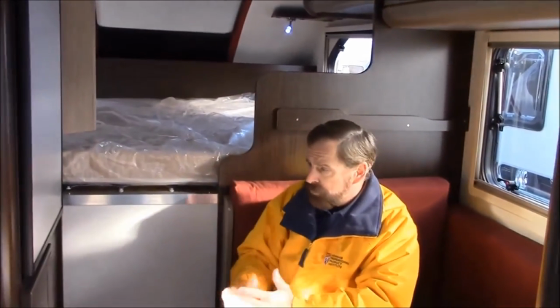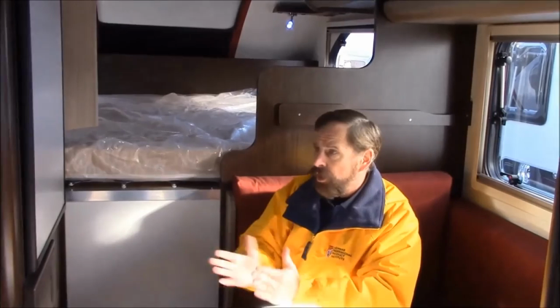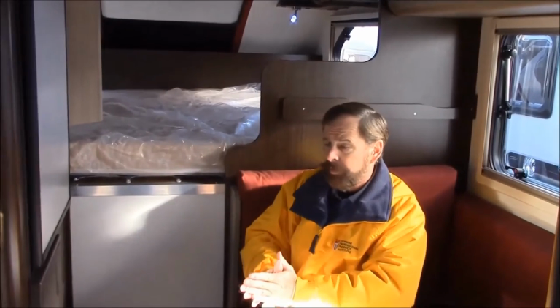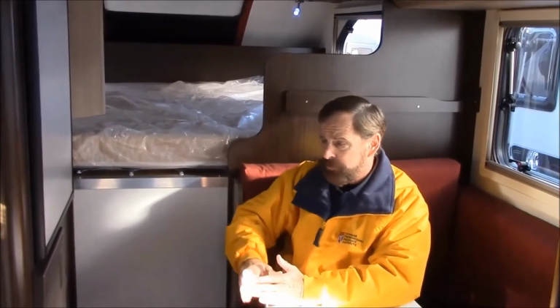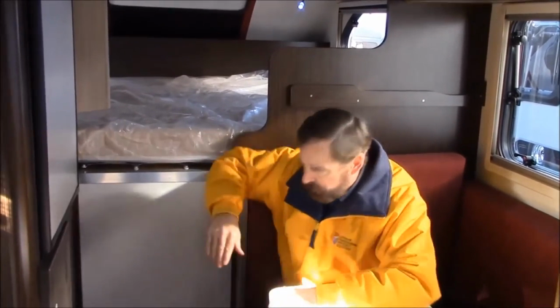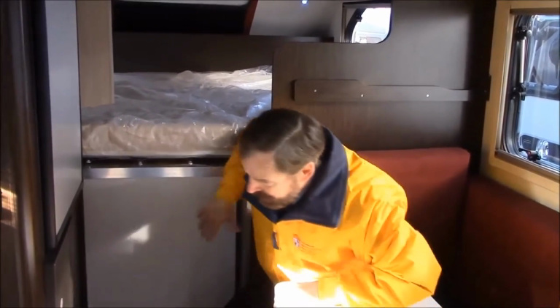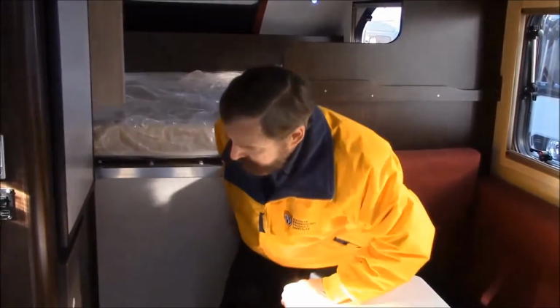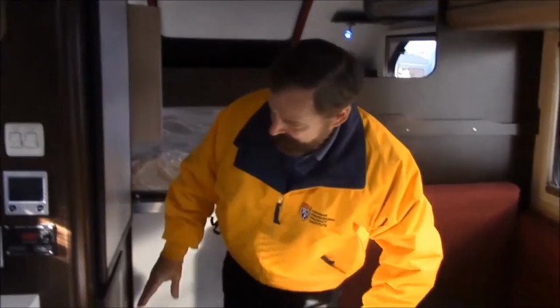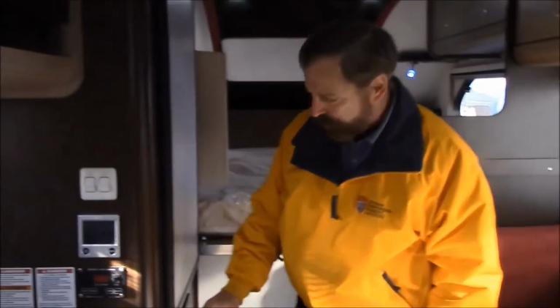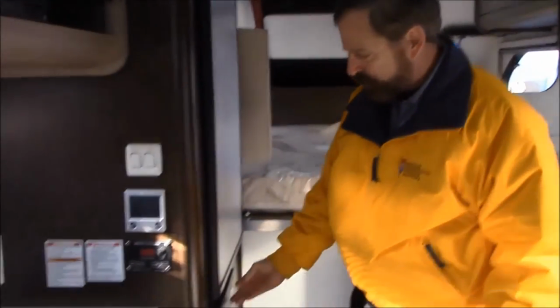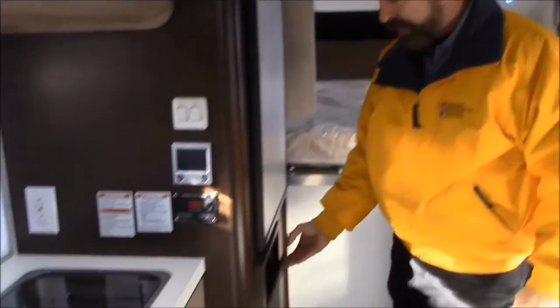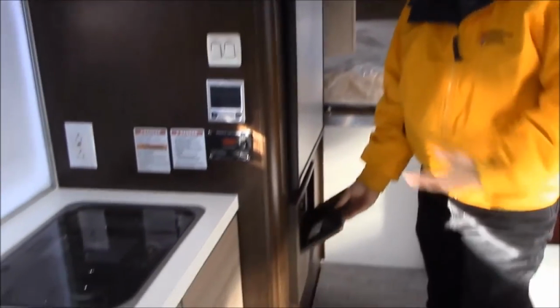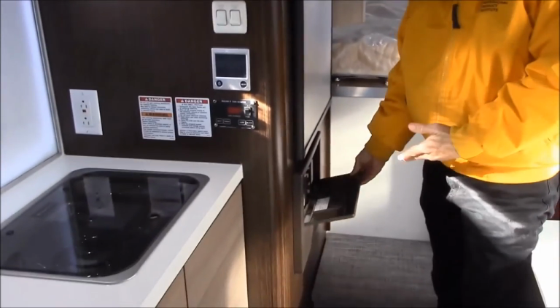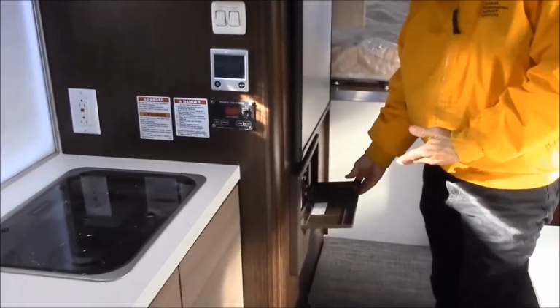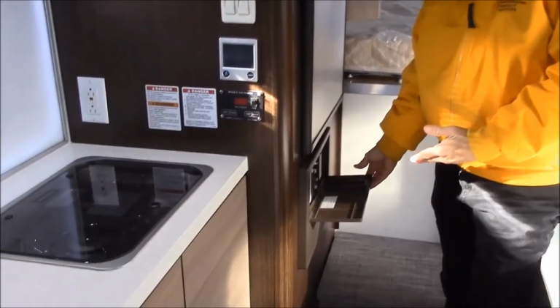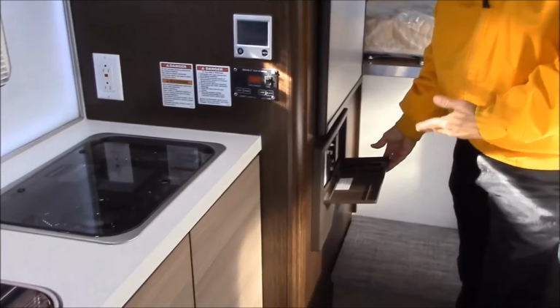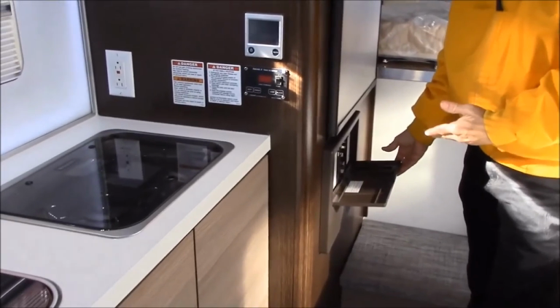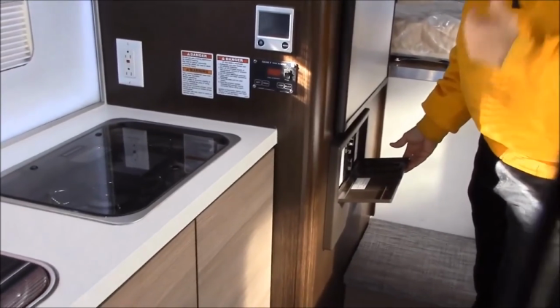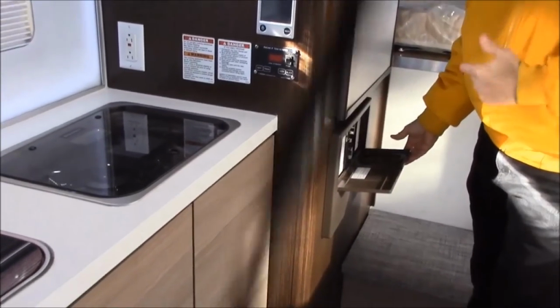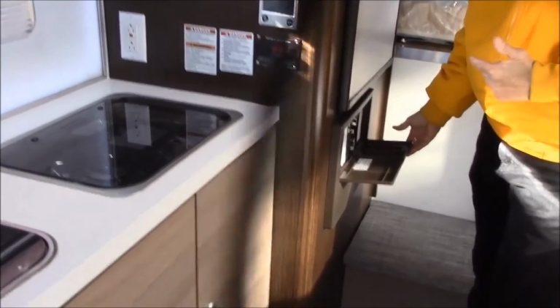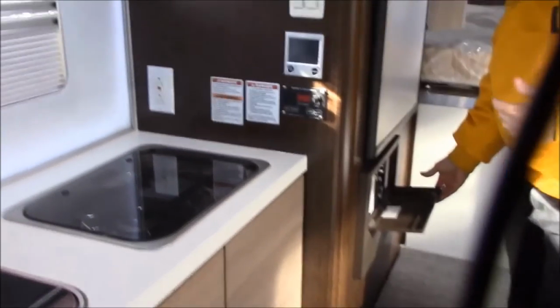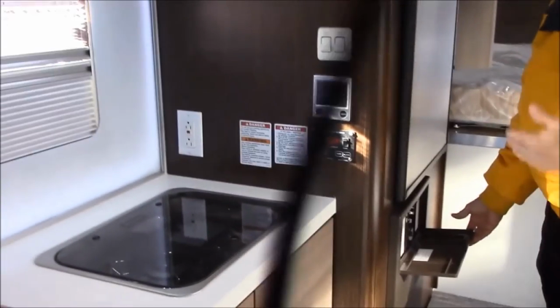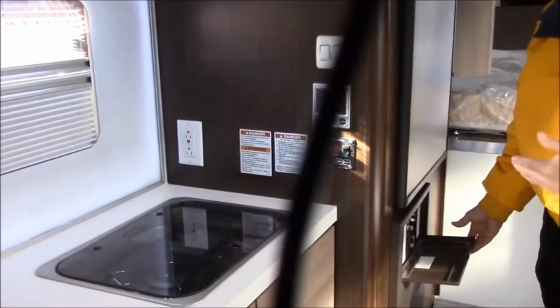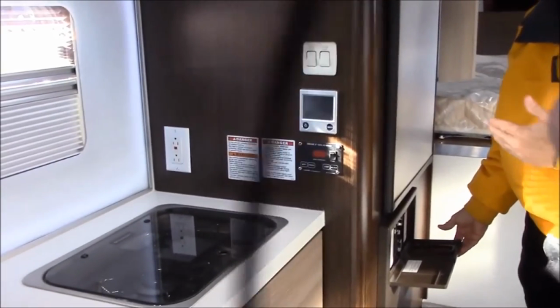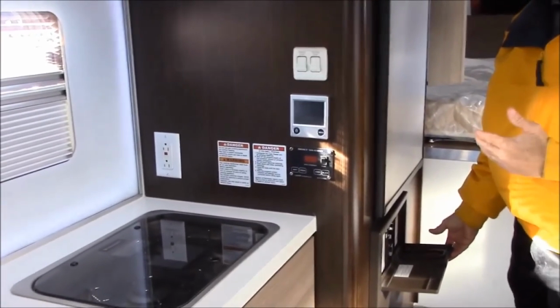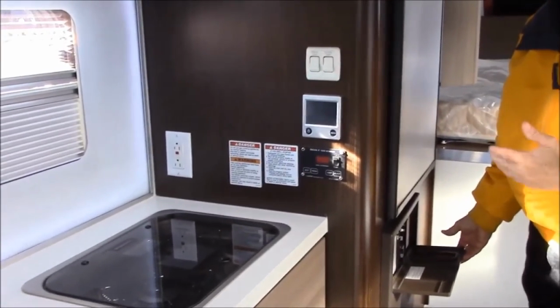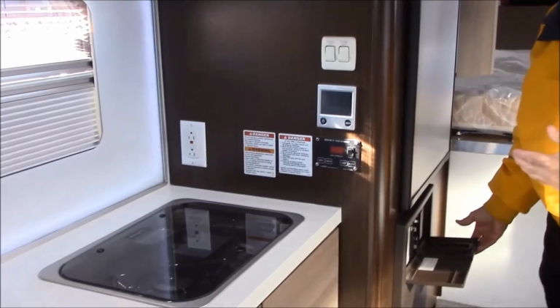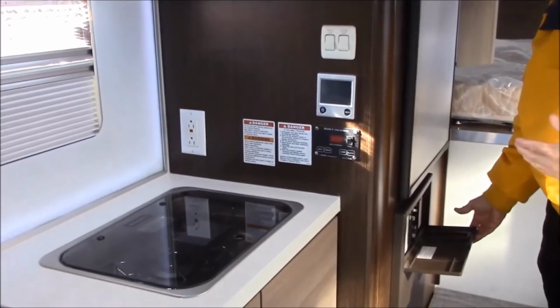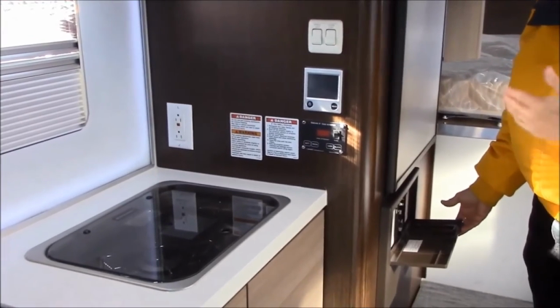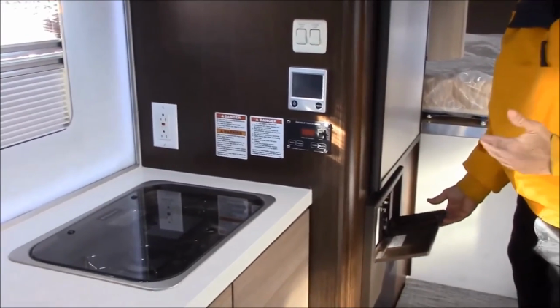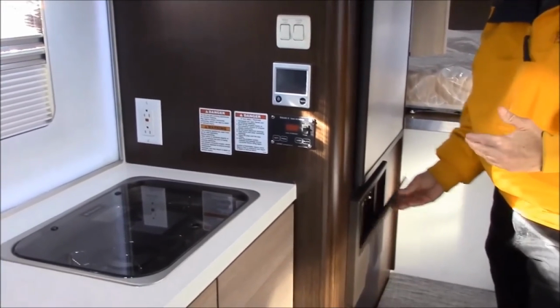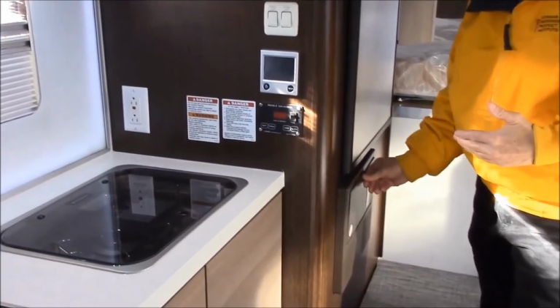So let's talk about this particular area. Below the refrigerator is where your breakers and fuses are going to be. The nice thing about that is it's in a location that you can actually see them and get to them easily.